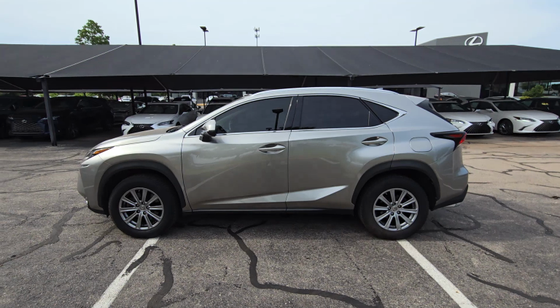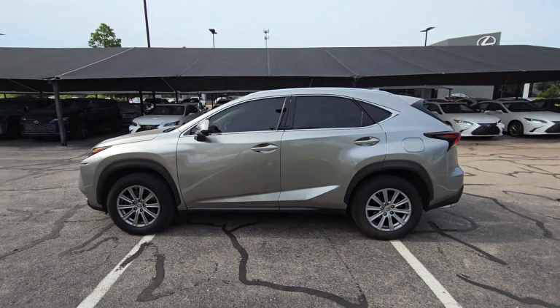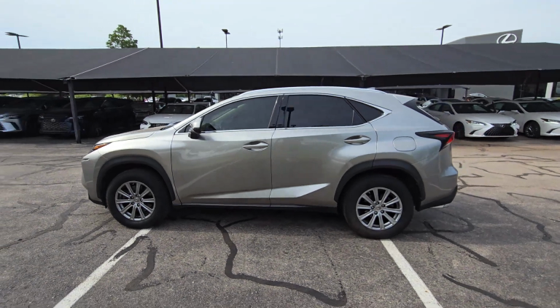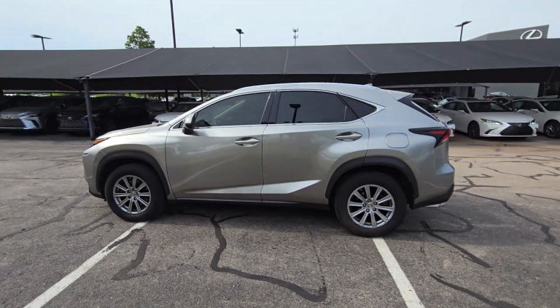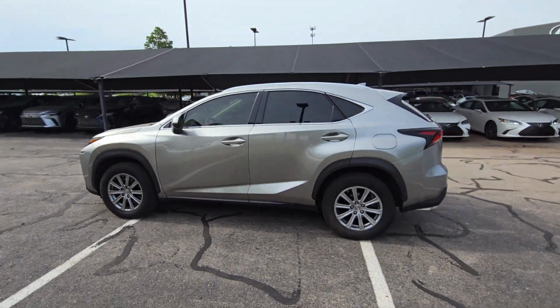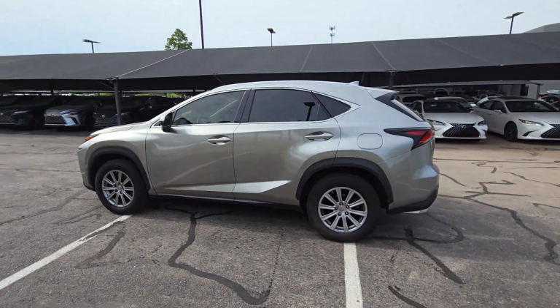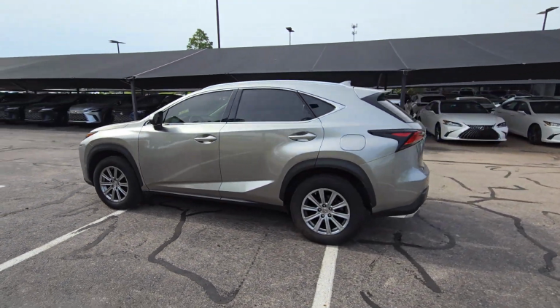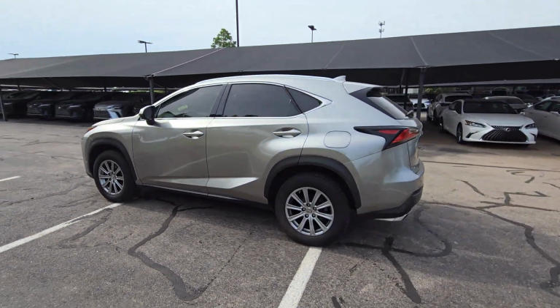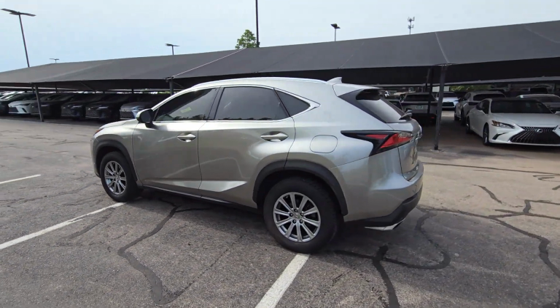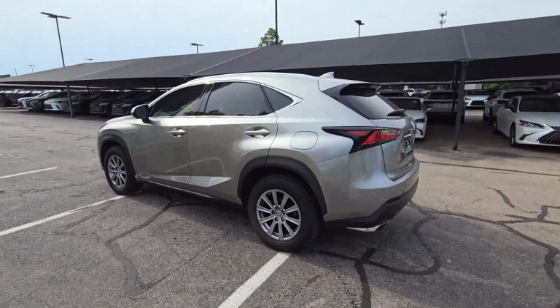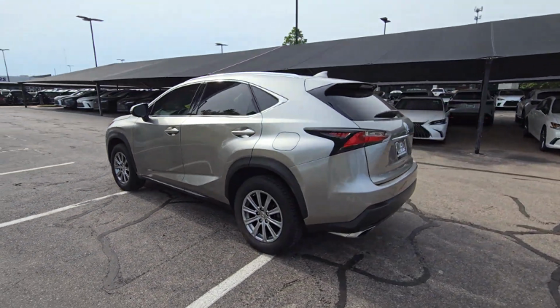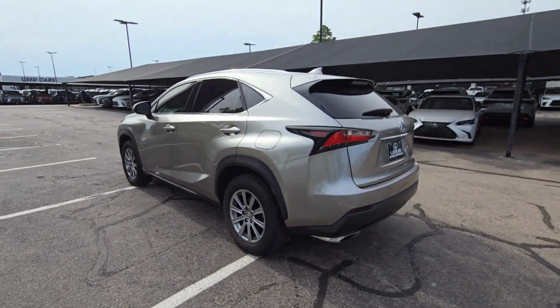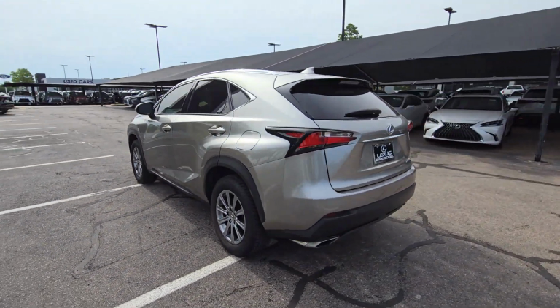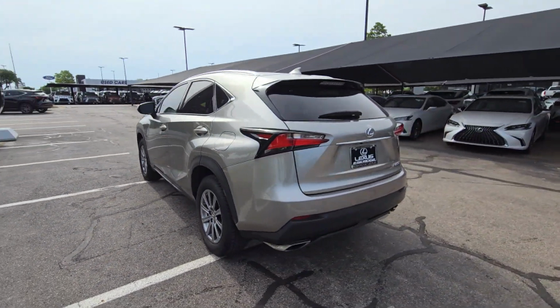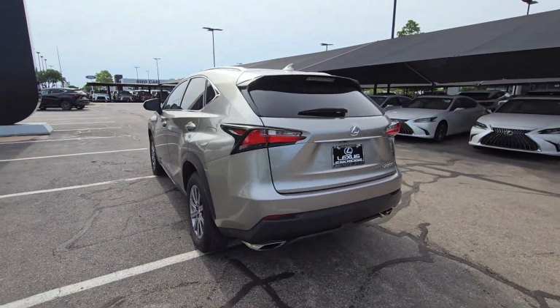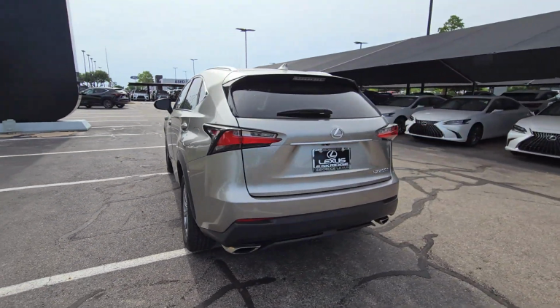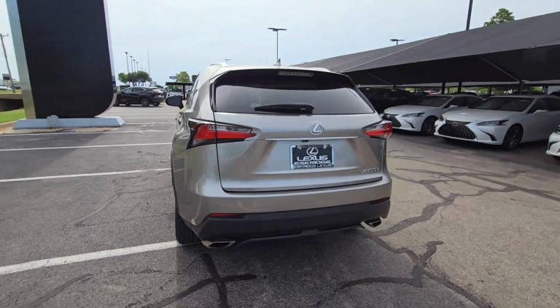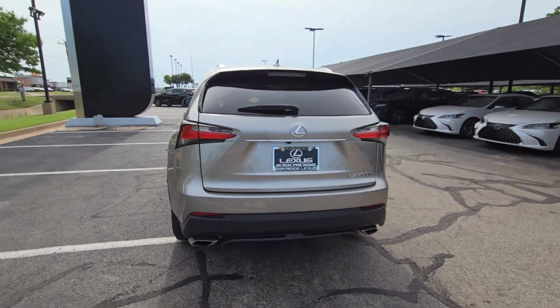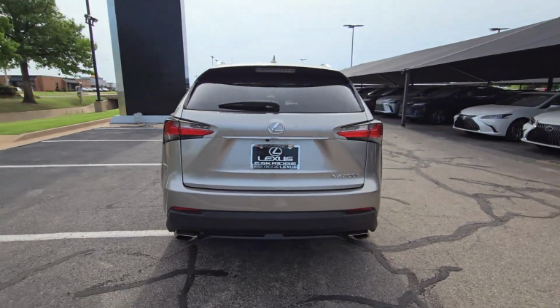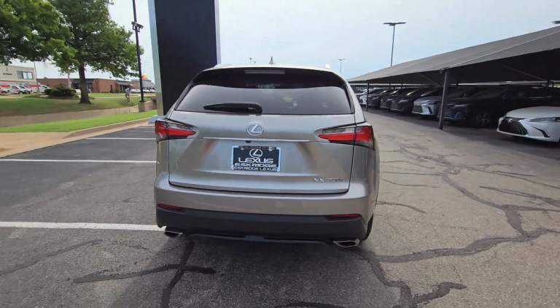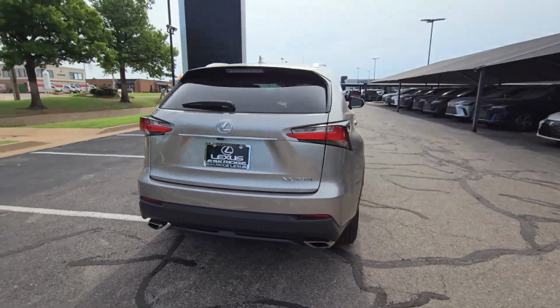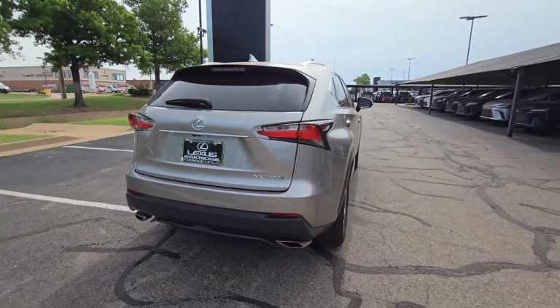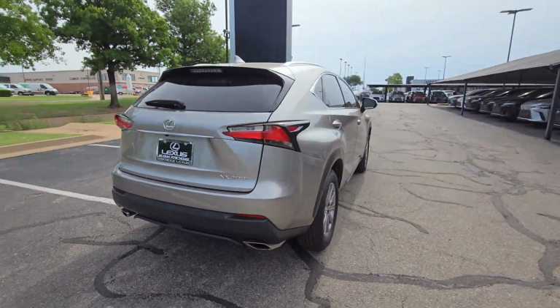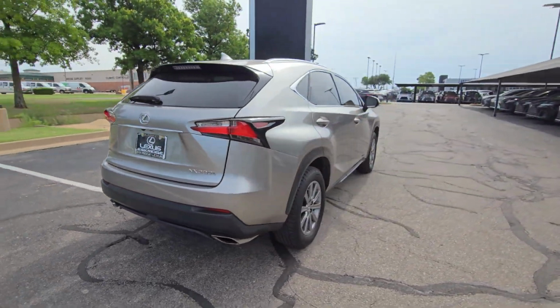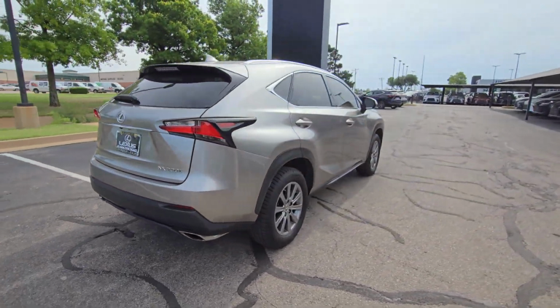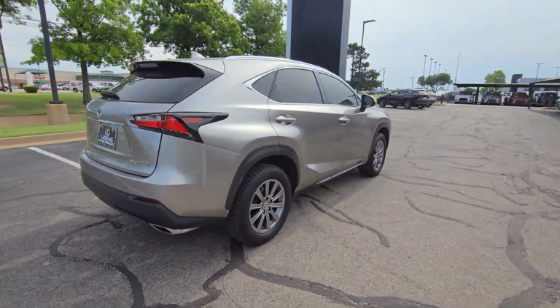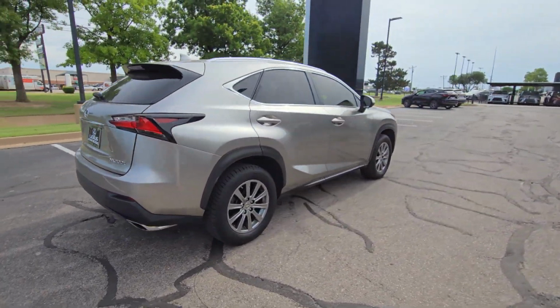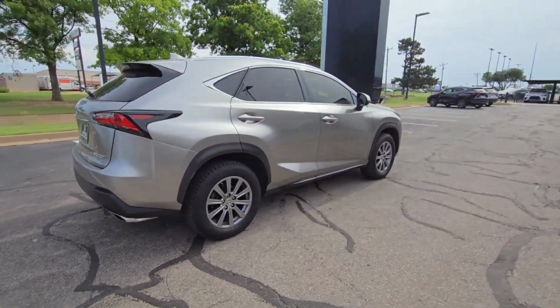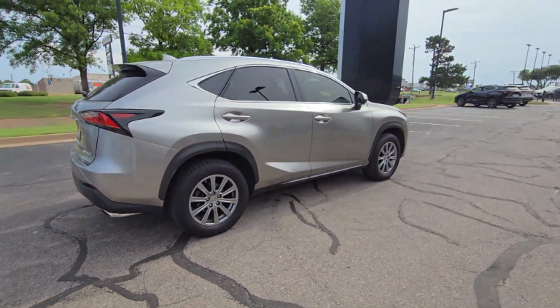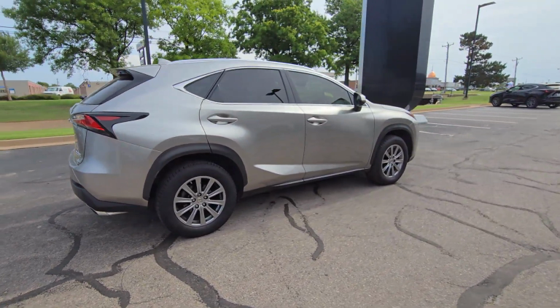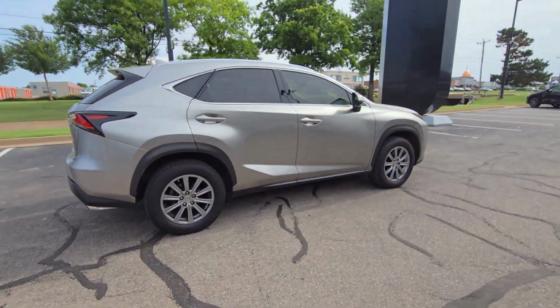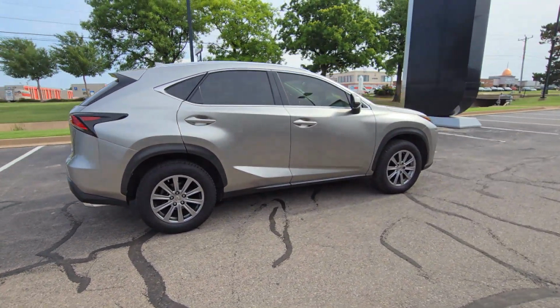You will be amazed by this 2016 Lexus NX. With less than 110,000 miles on the odometer, this vehicle provides excellent value.